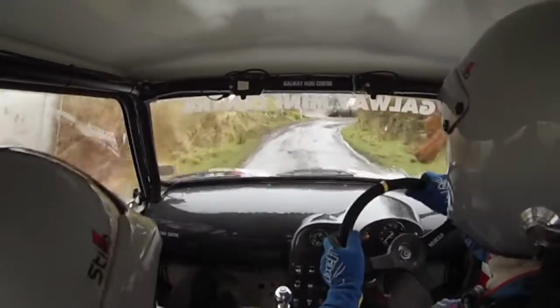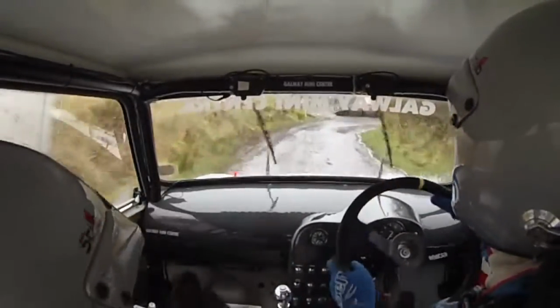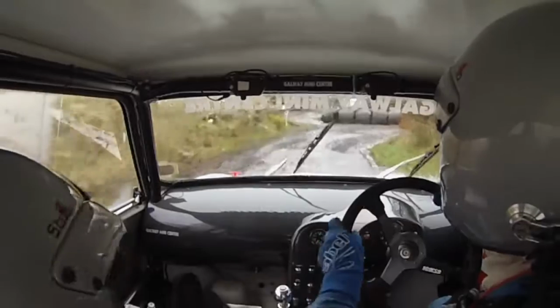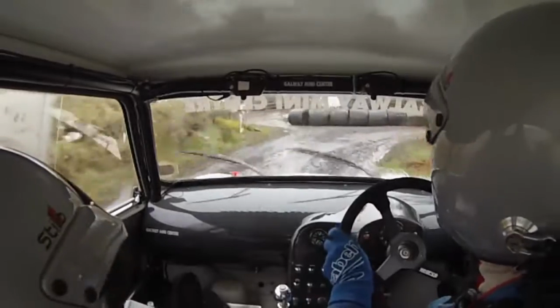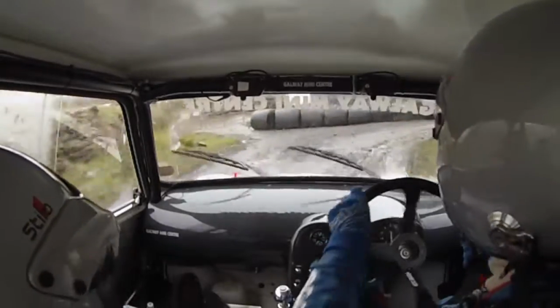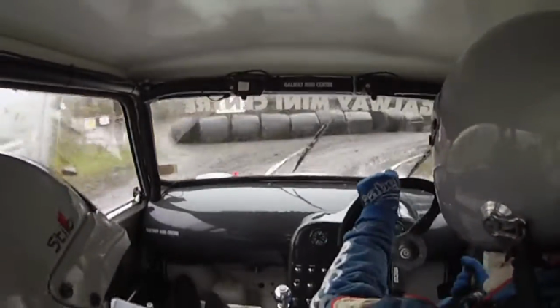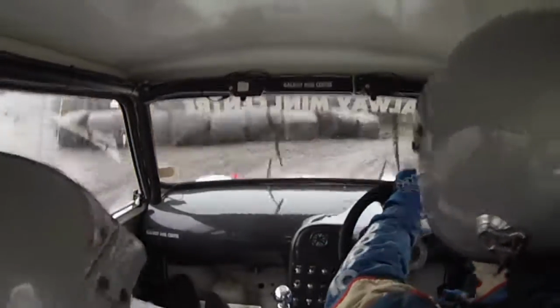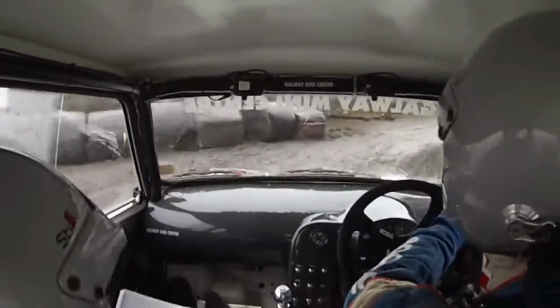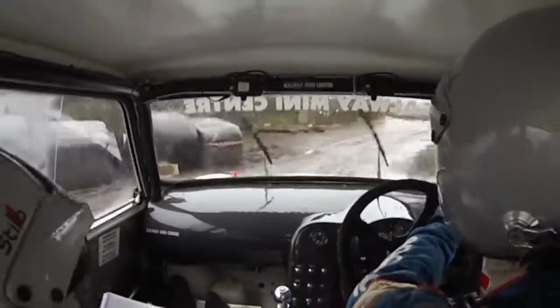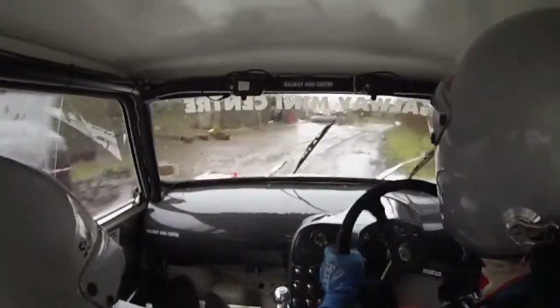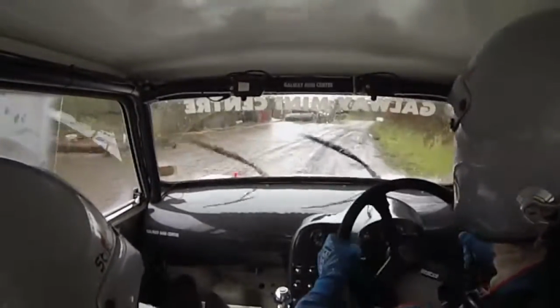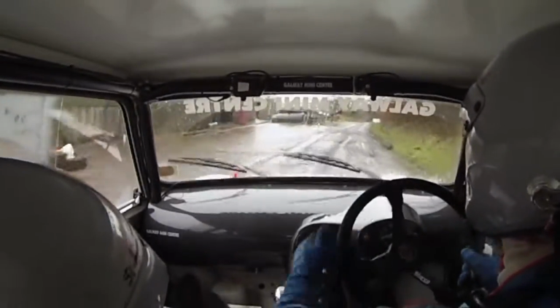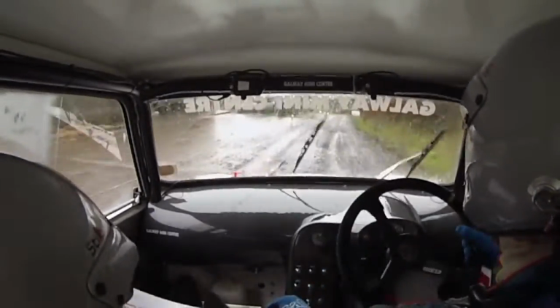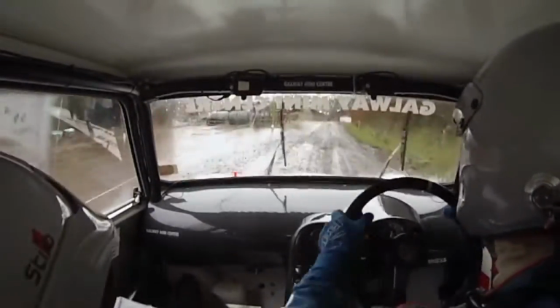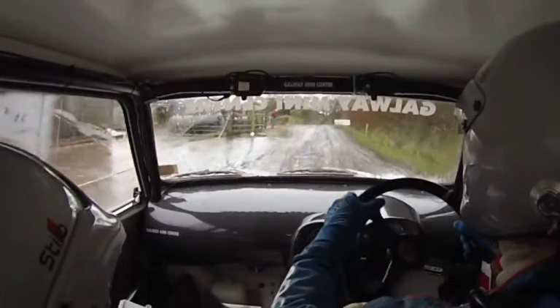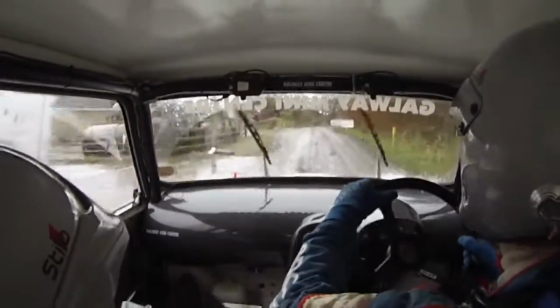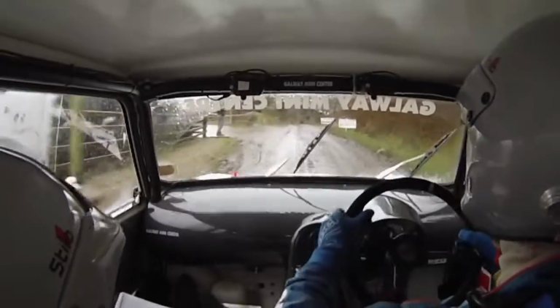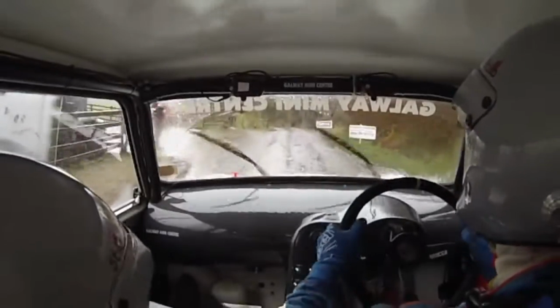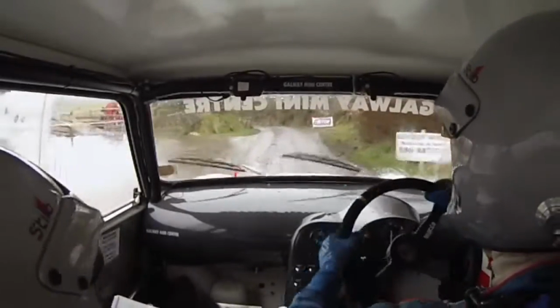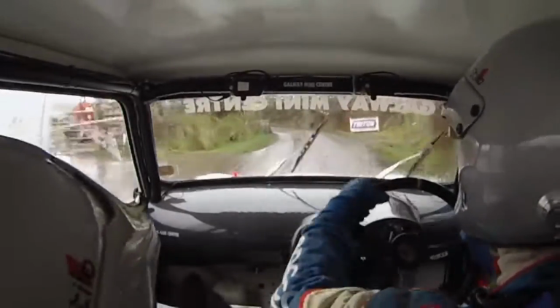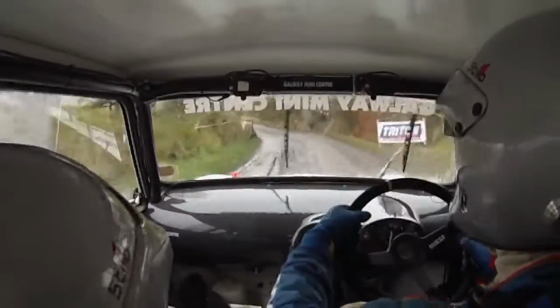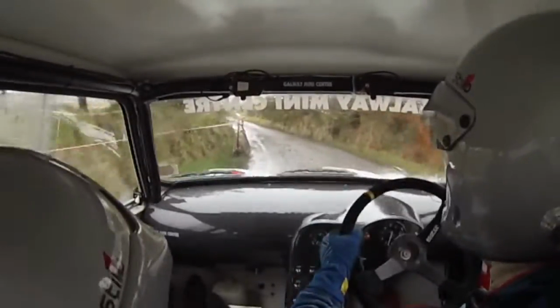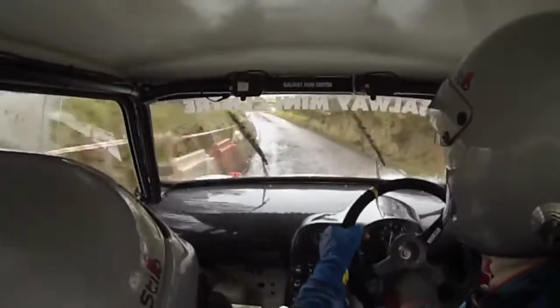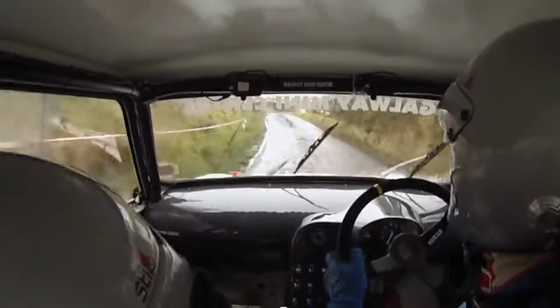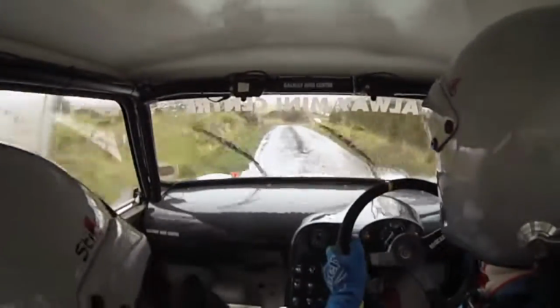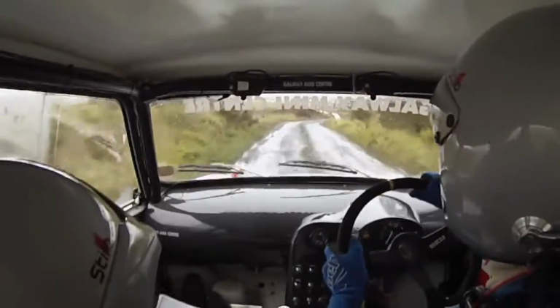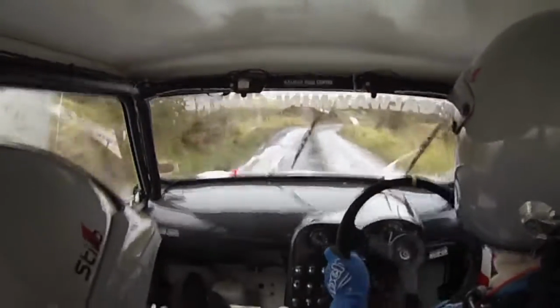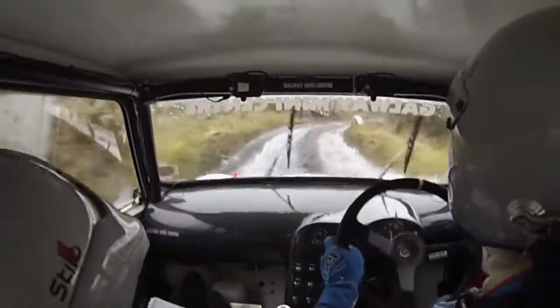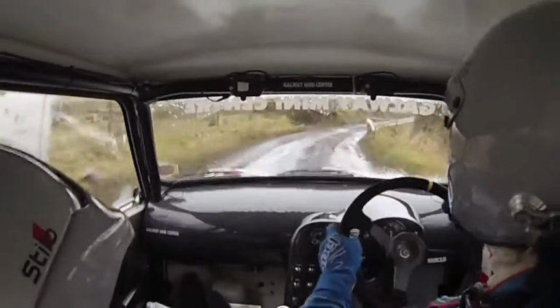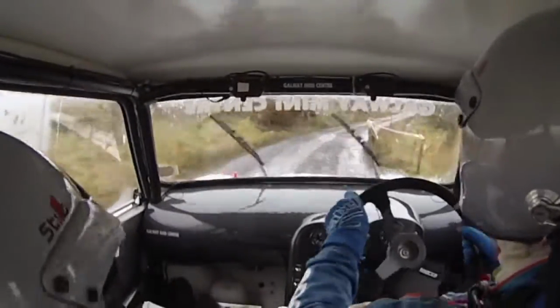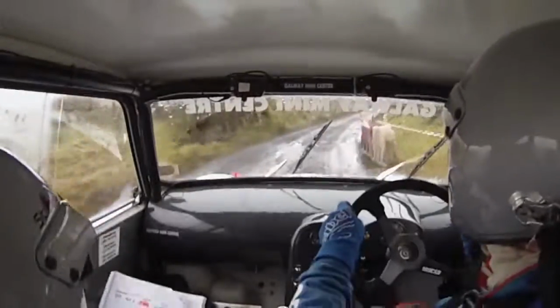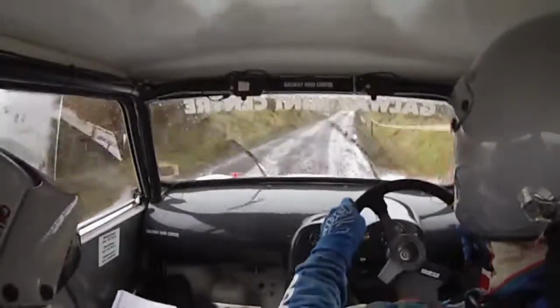And 60 over mud — take it handy. And tight medium left and keir right. Tight medium left and keir right. 150. It's 150 over rough.